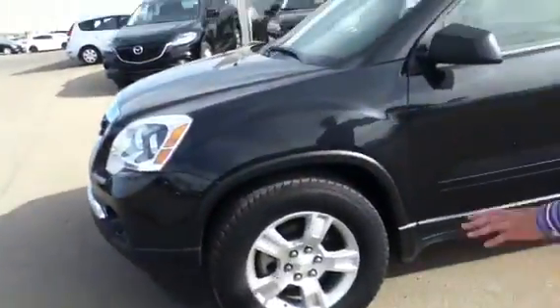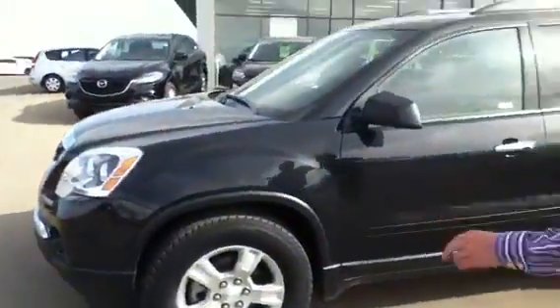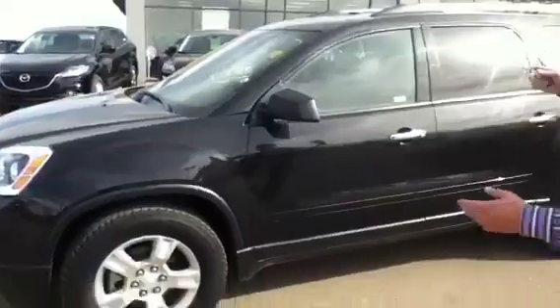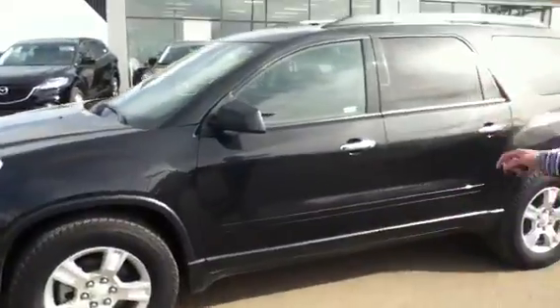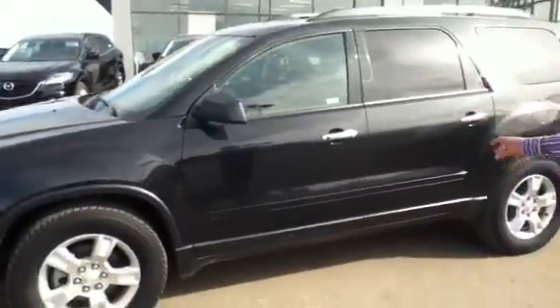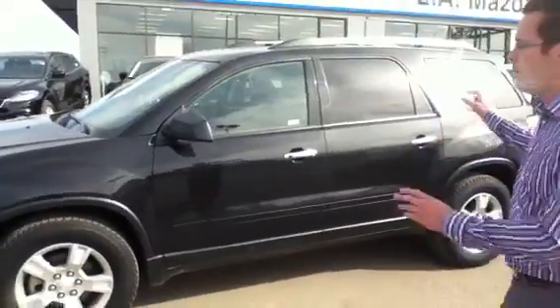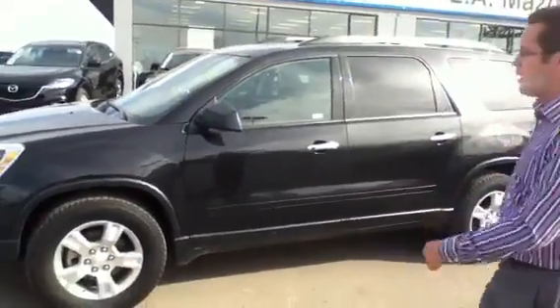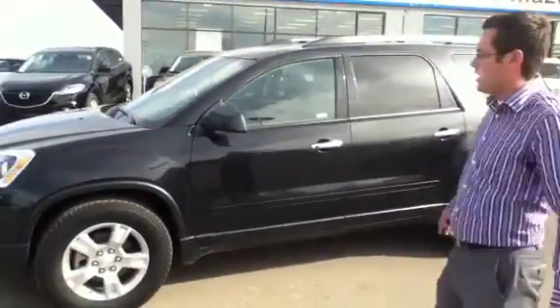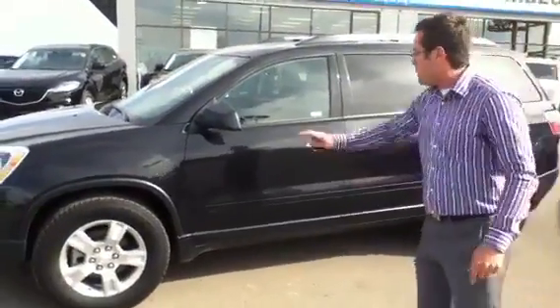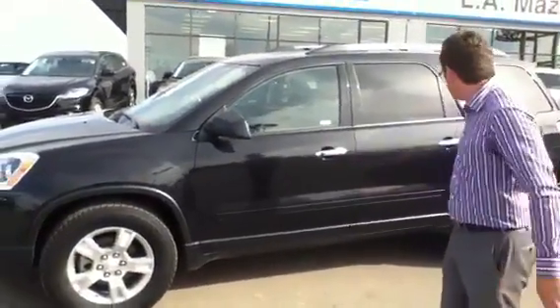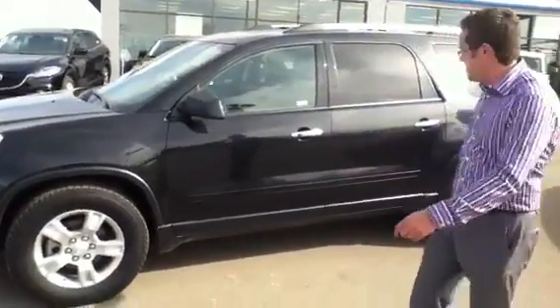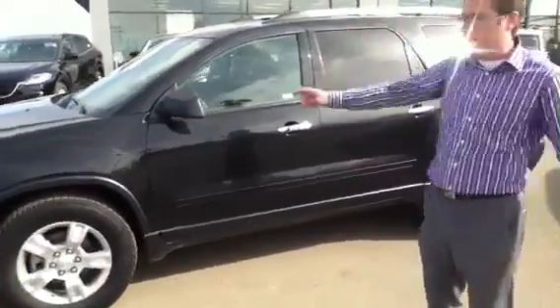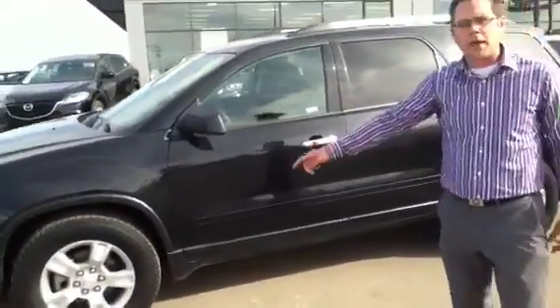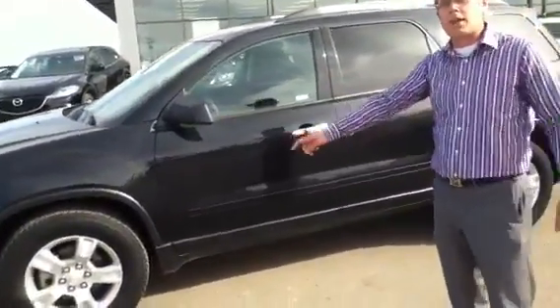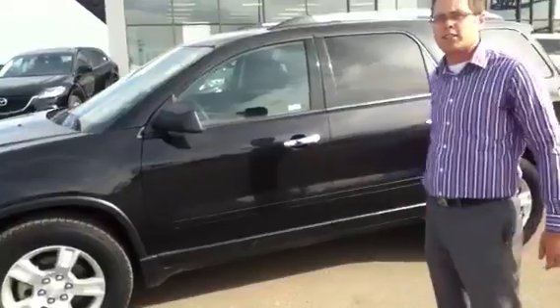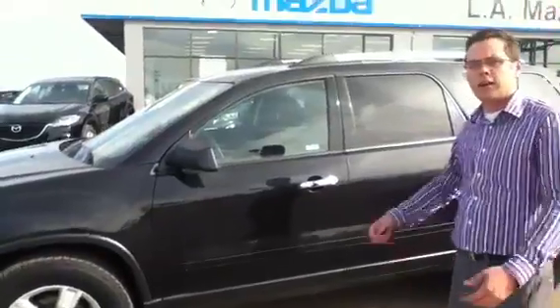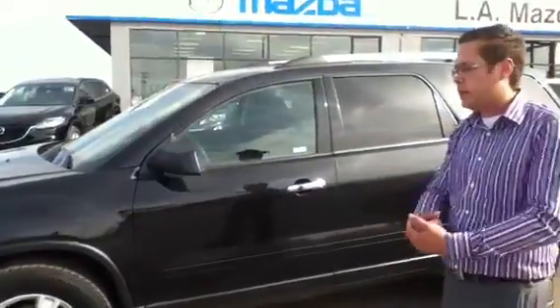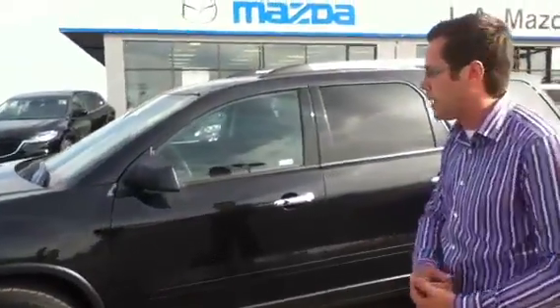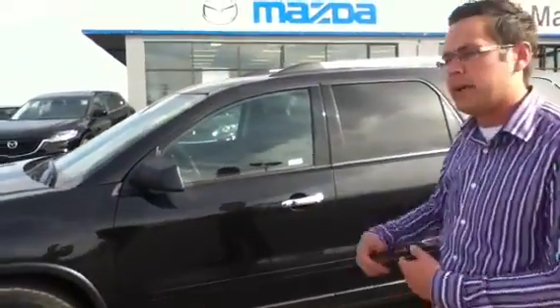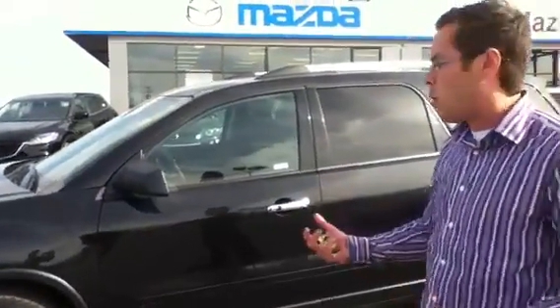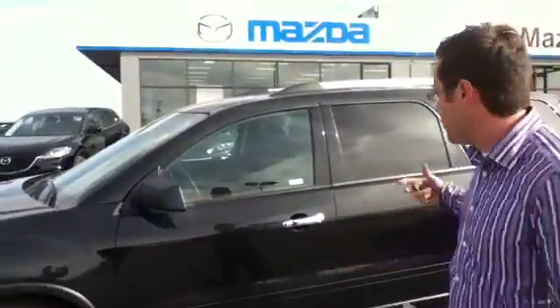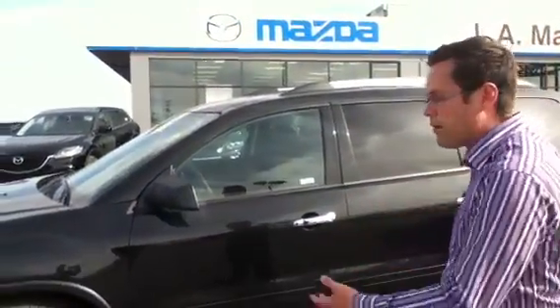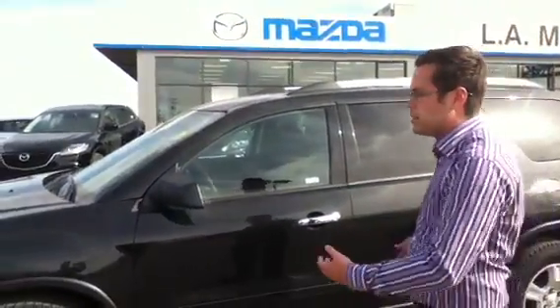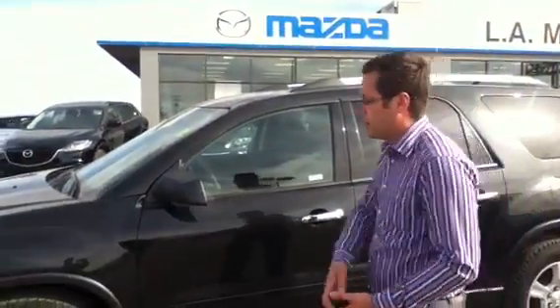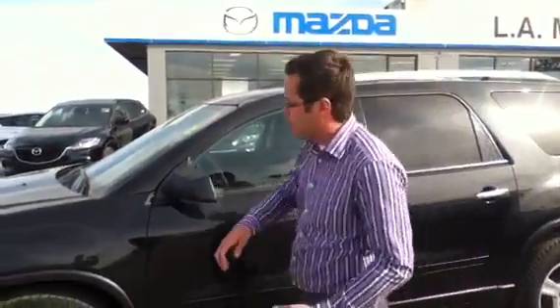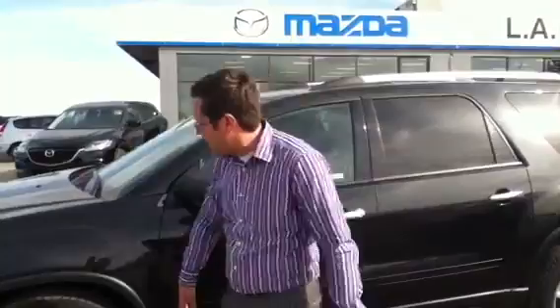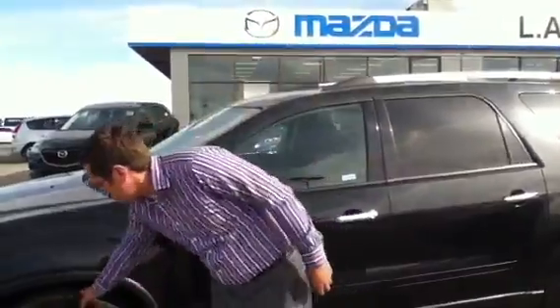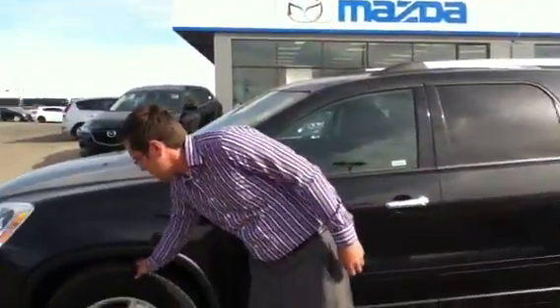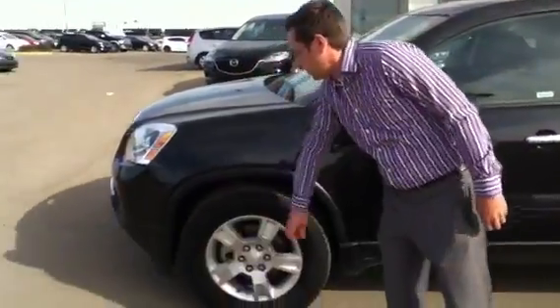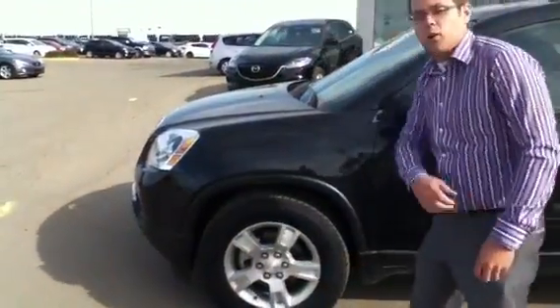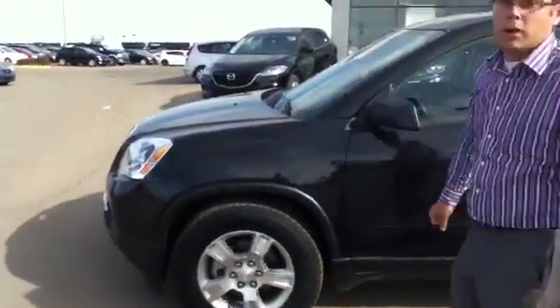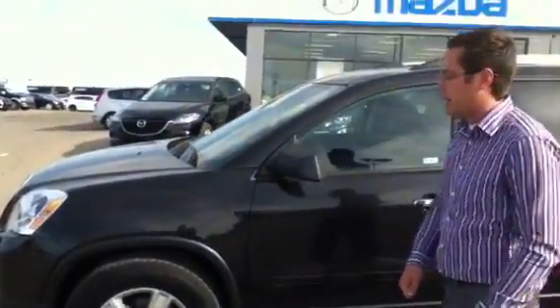On the side you'll see beautiful black paint. The body is in immaculate condition. You have alloy rims and four wheel disc brakes with ABS, which is going to help you out when it gets a little bit colder and you're driving on ice and snow with the family. You also have all season tires with a lot of tread left.